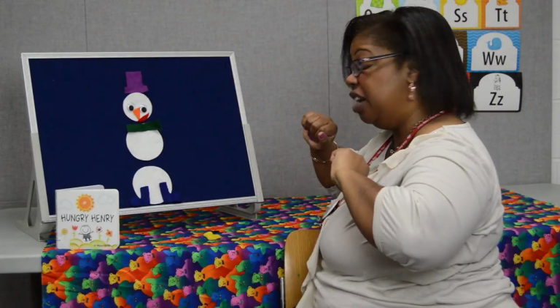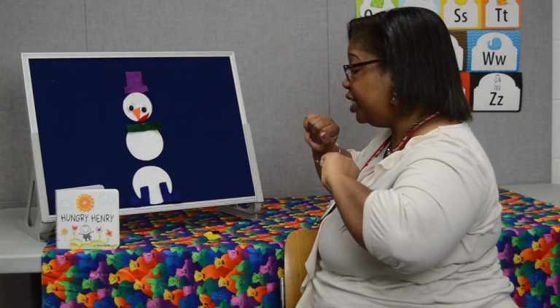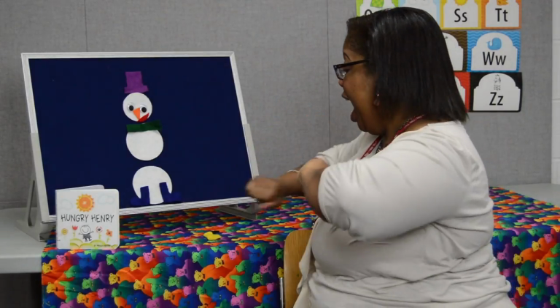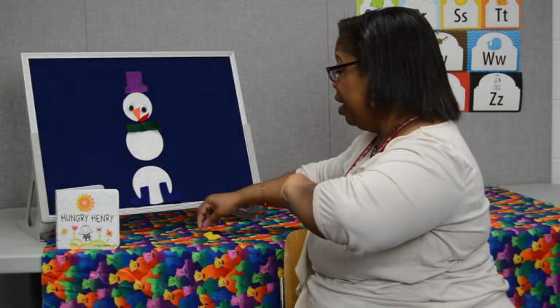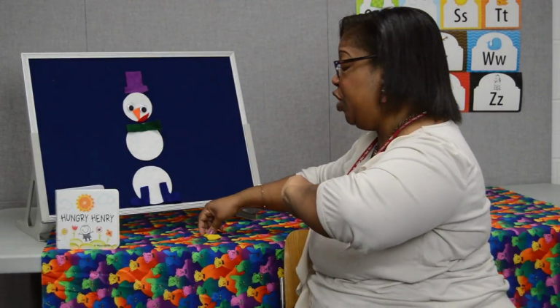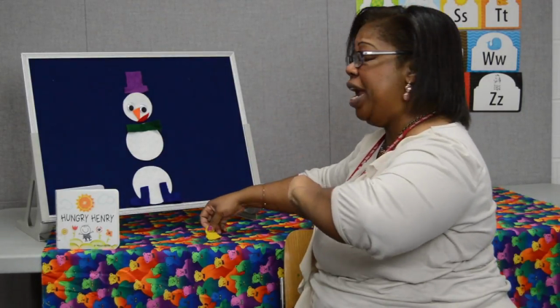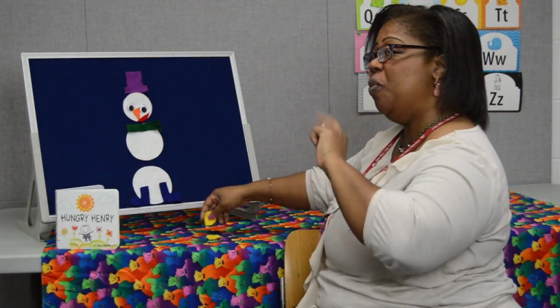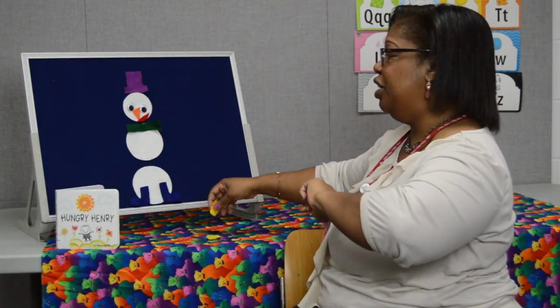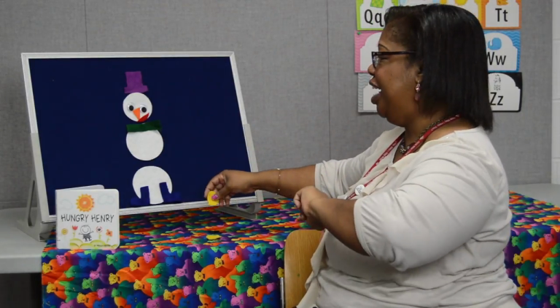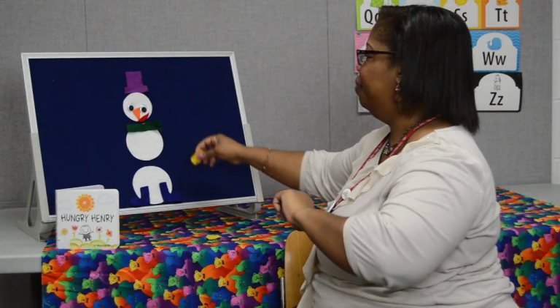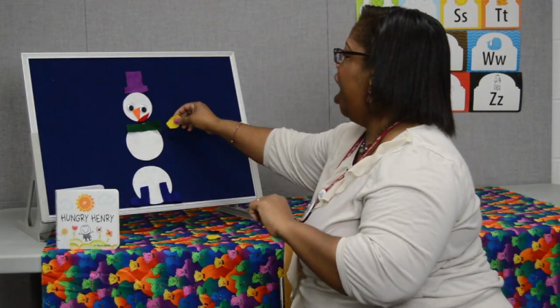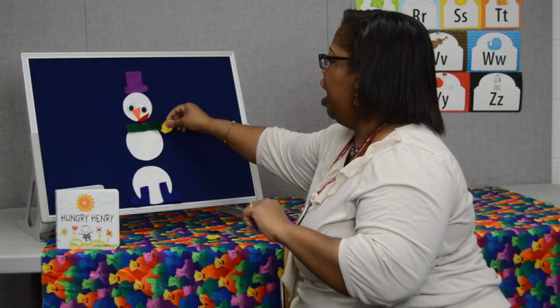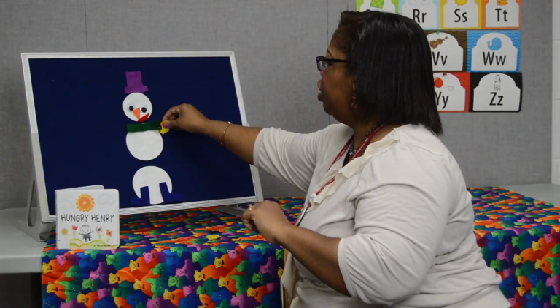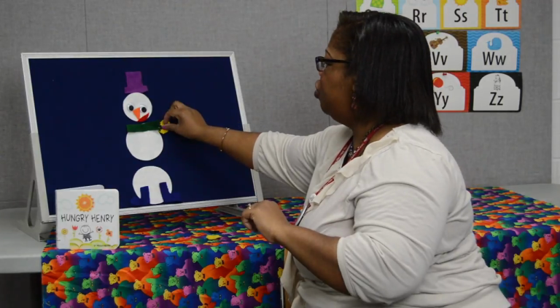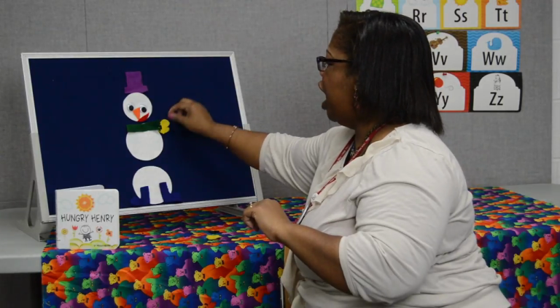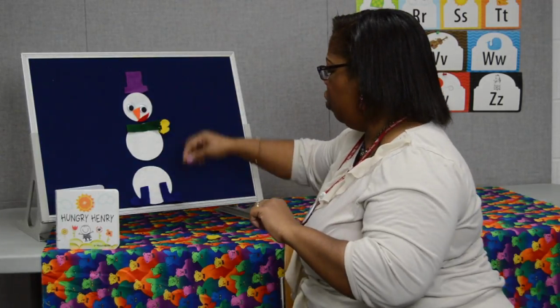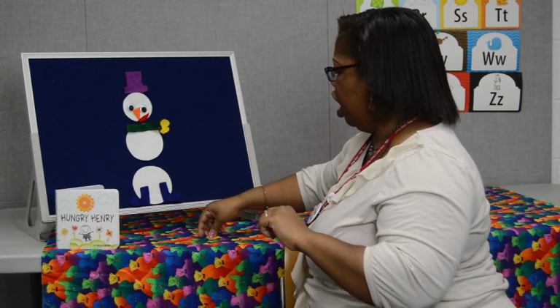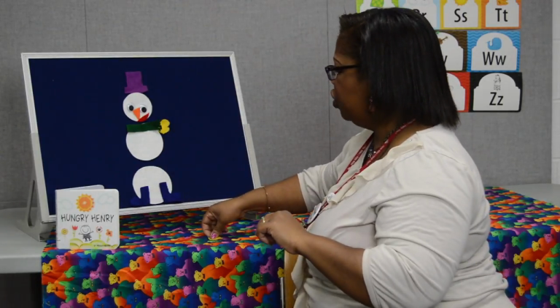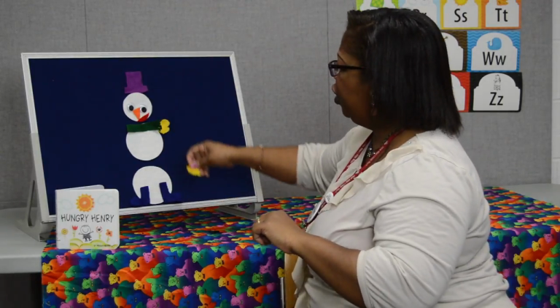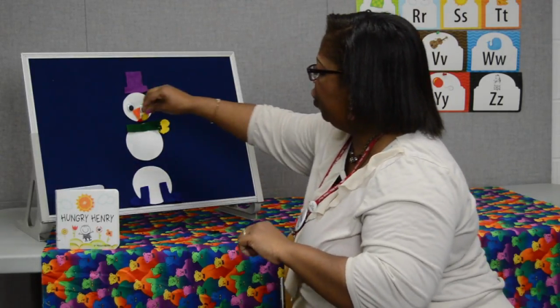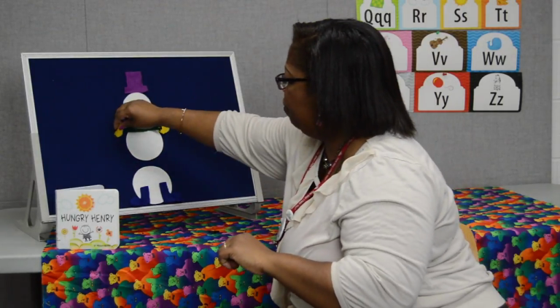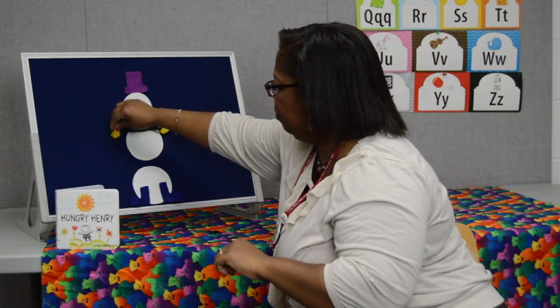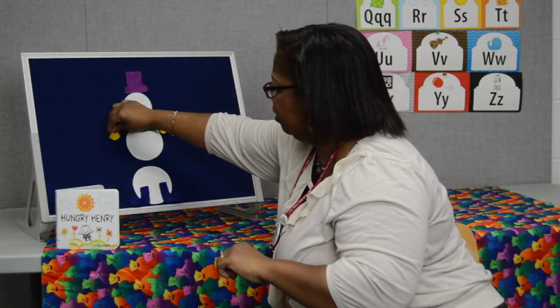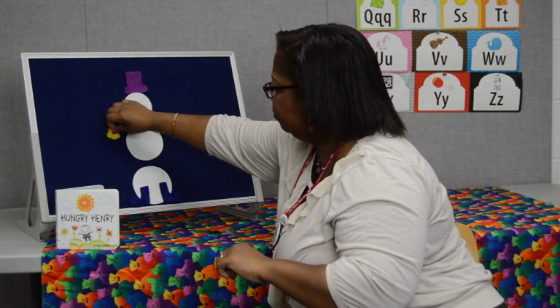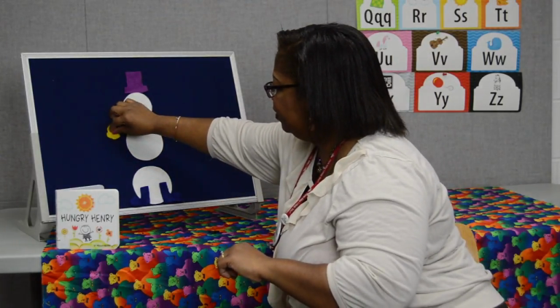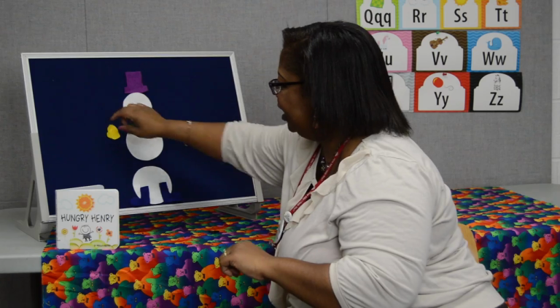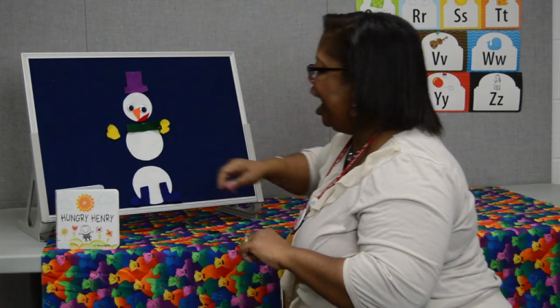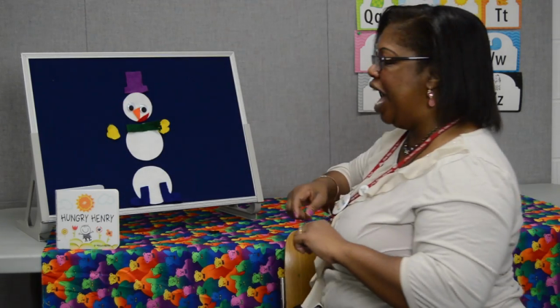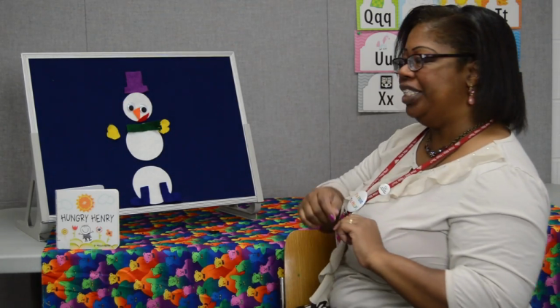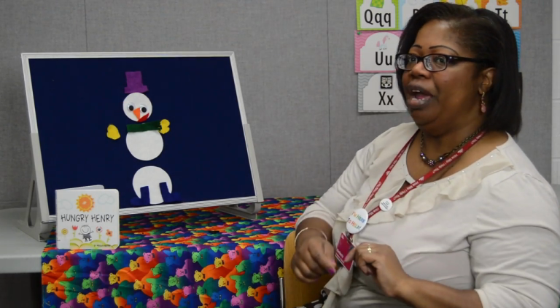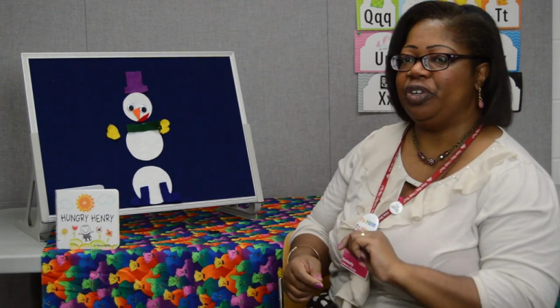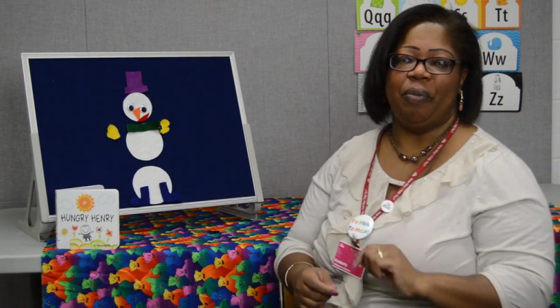Gloves! Hey Mr. Snowman, what do you see? I see two yellow gloves. Please put them on me. And that was Hey Mr. Snowman.